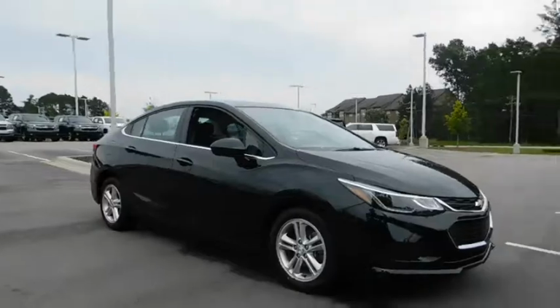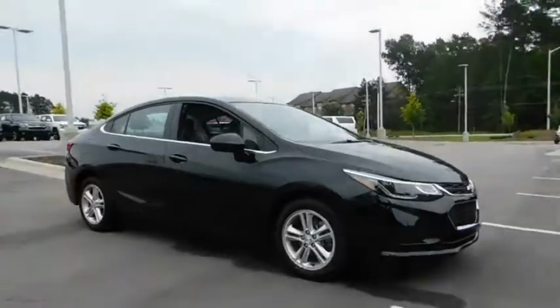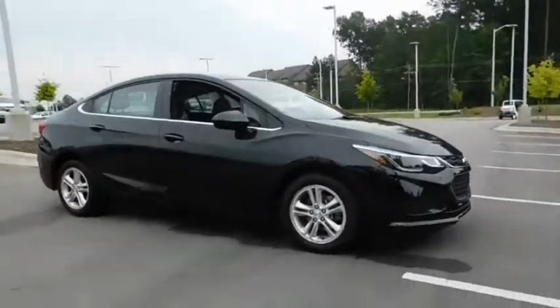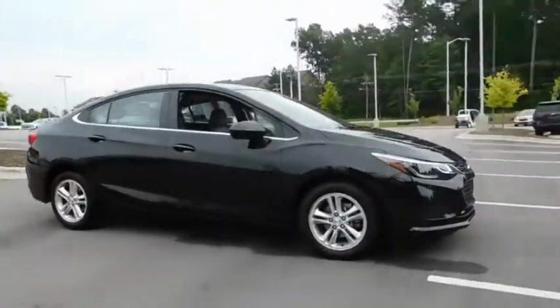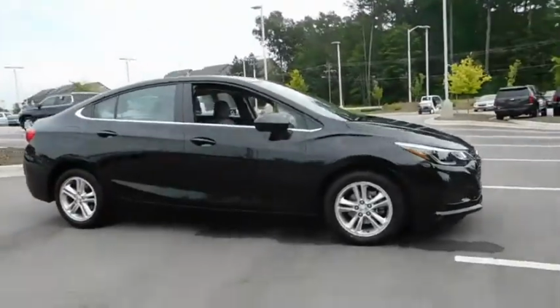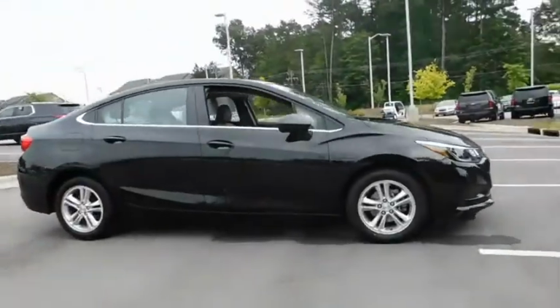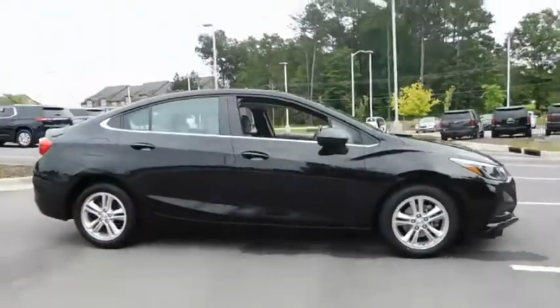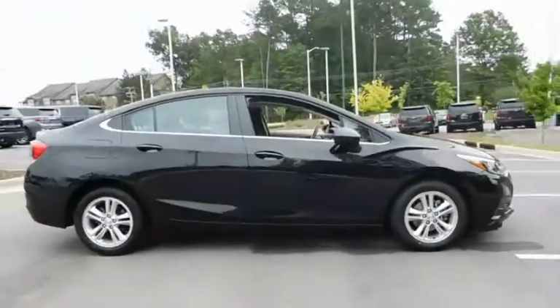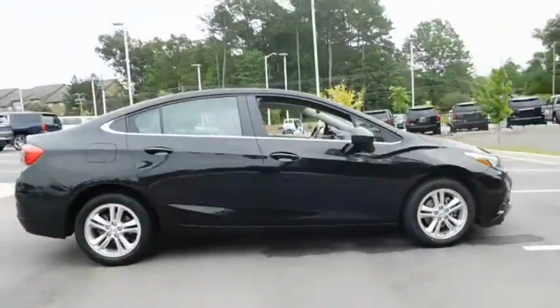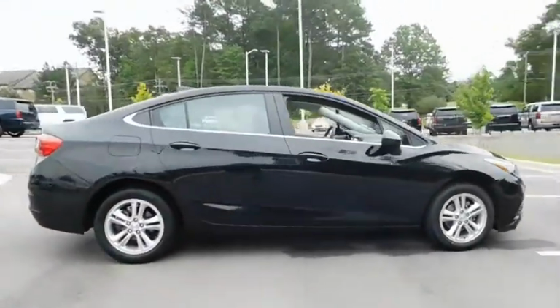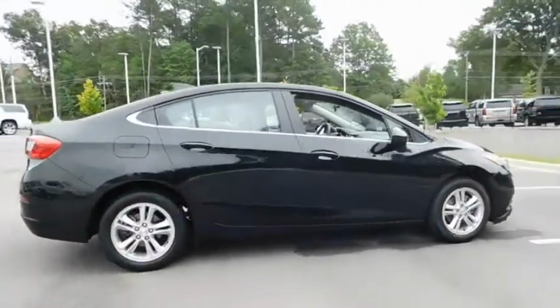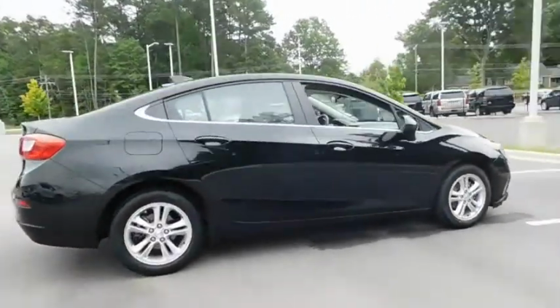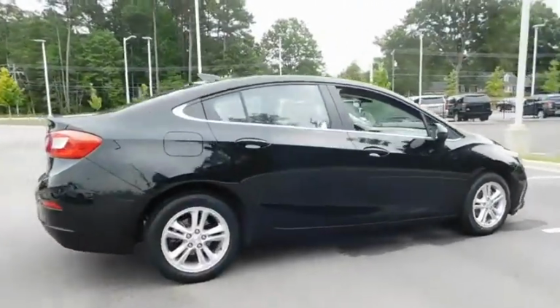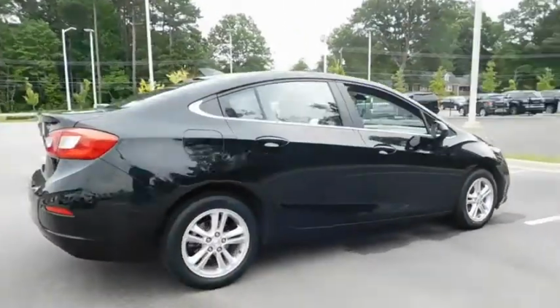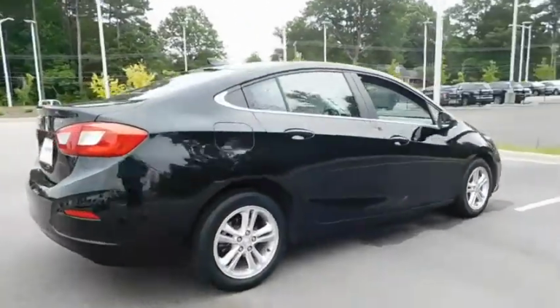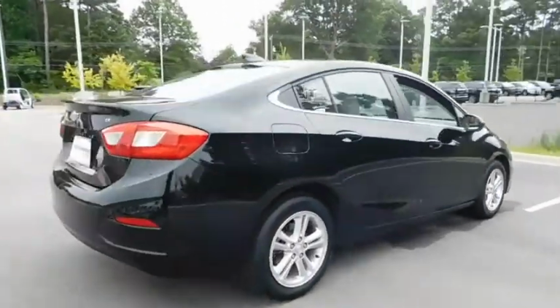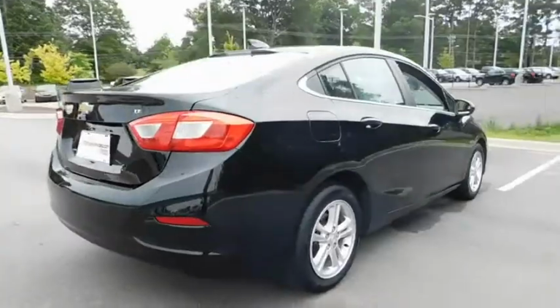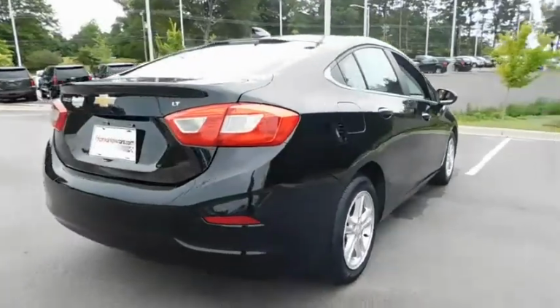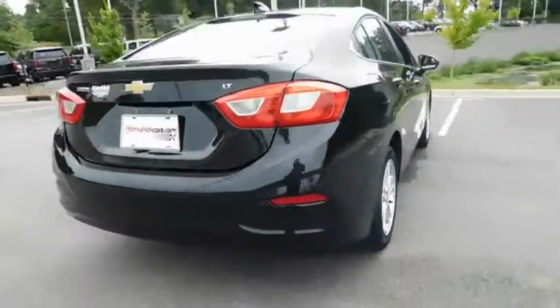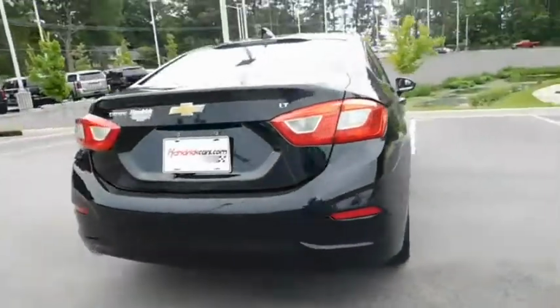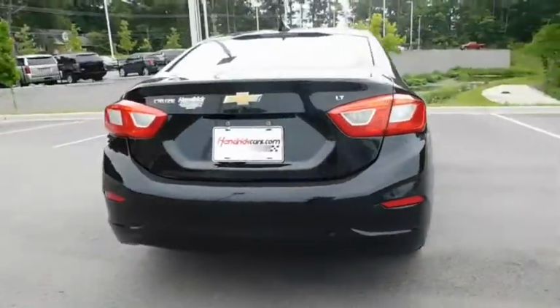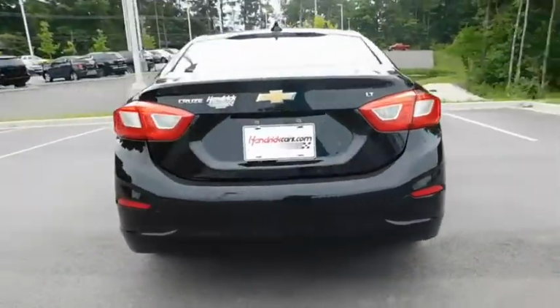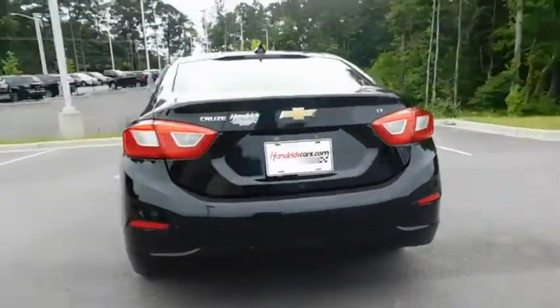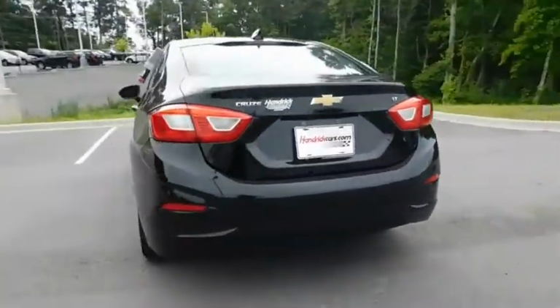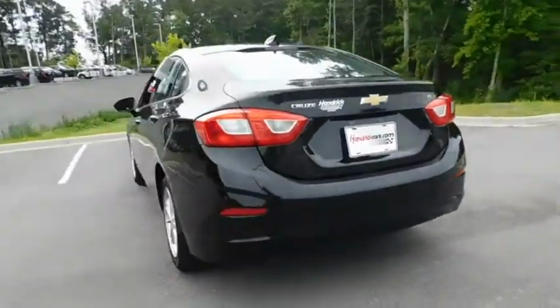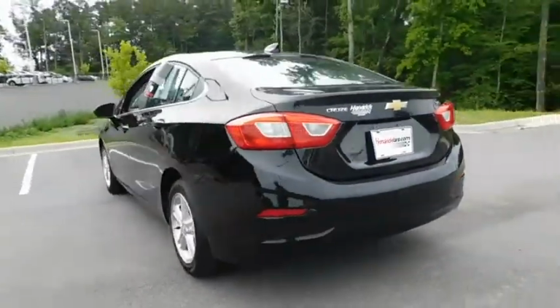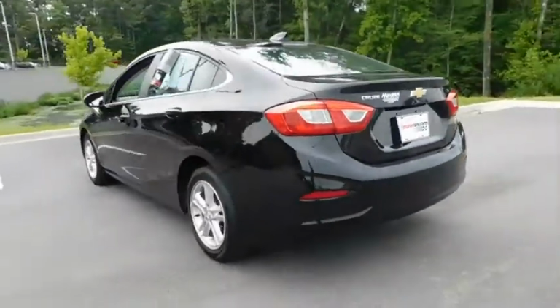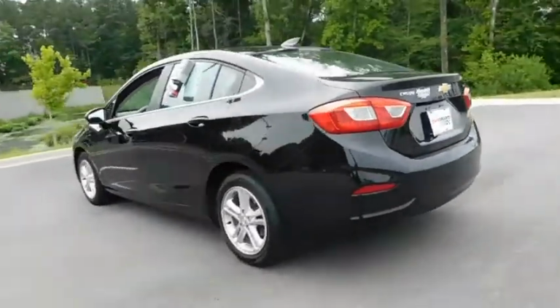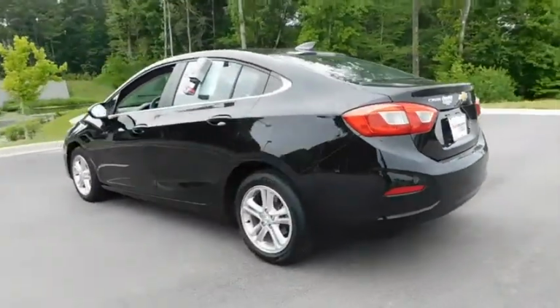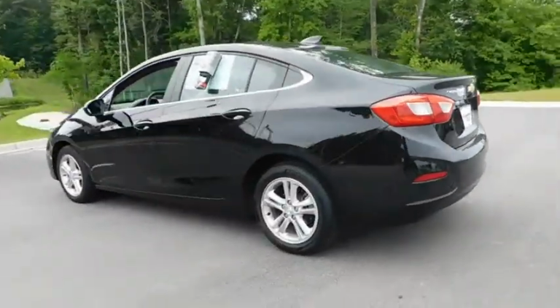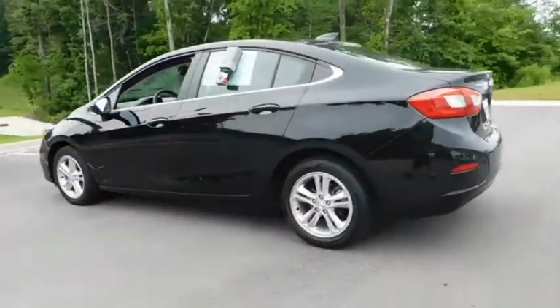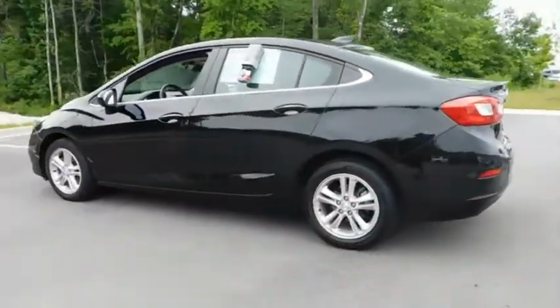The 2016 Chevrolet Cruze. The Cruze Blueprint calls for more than you'd expect. This vehicle has less than 50,000 miles. Here are some of this vehicle's great options.